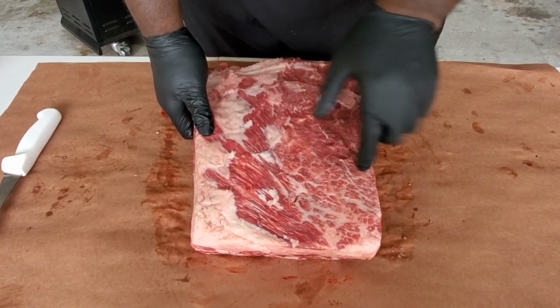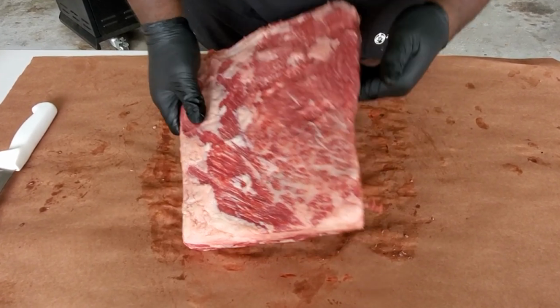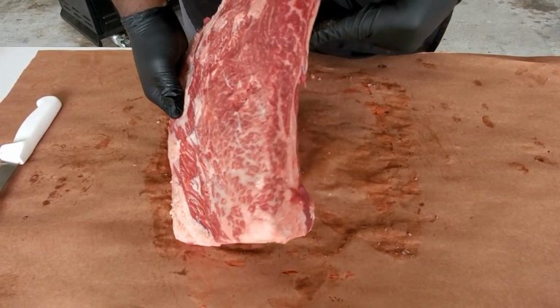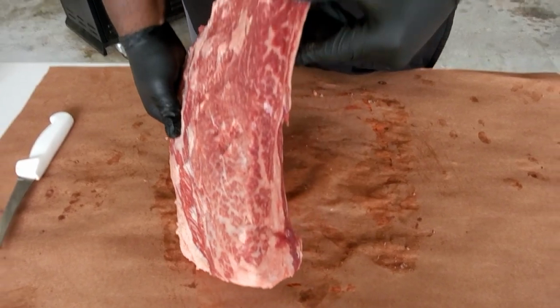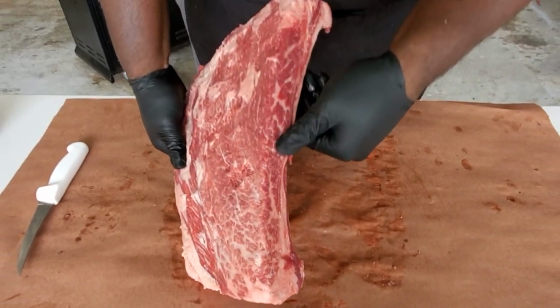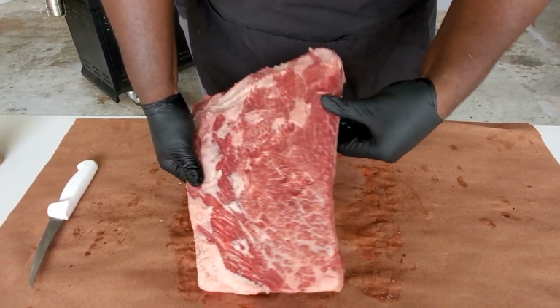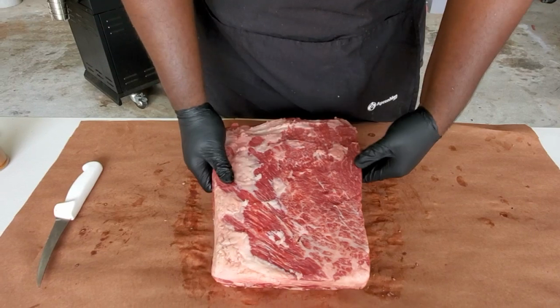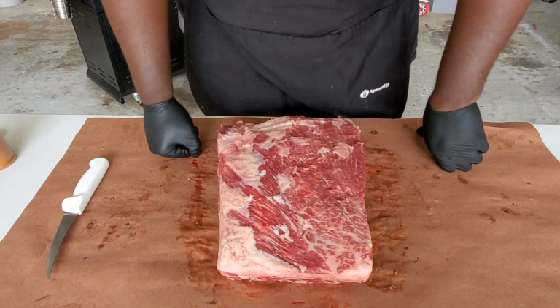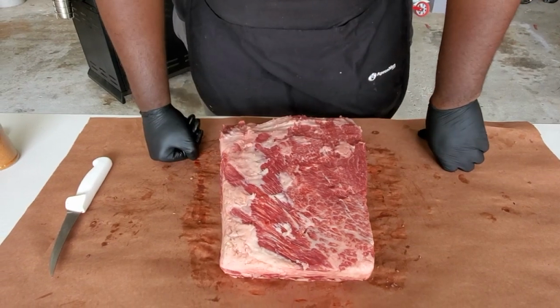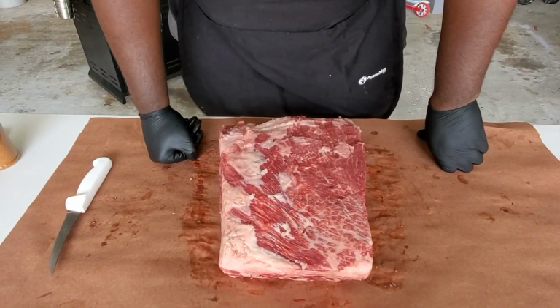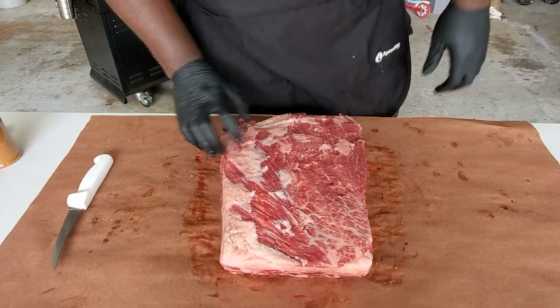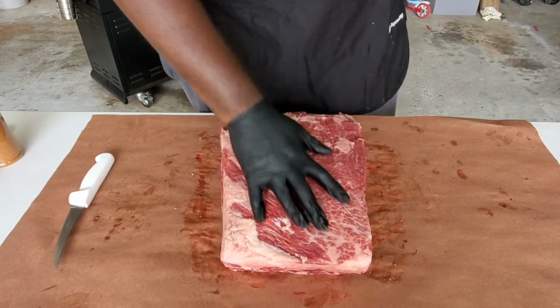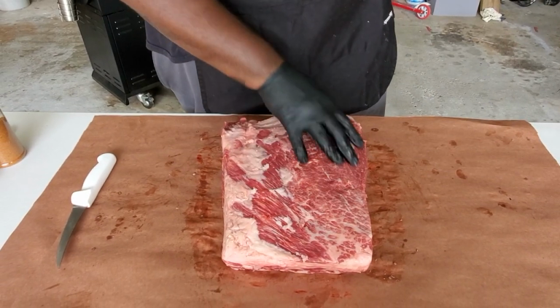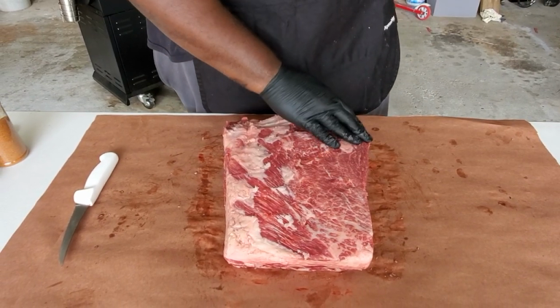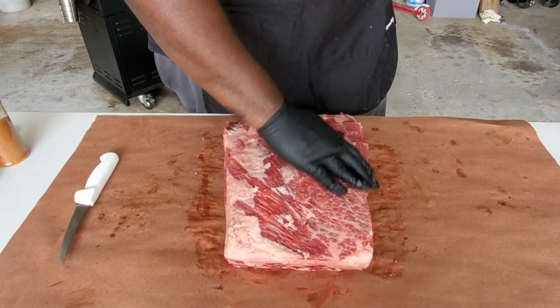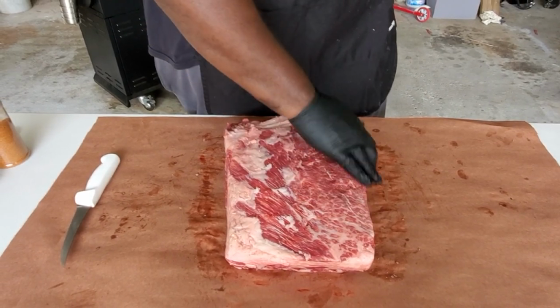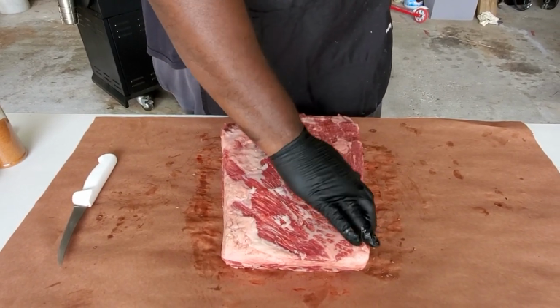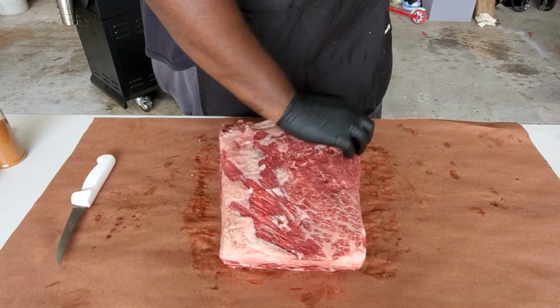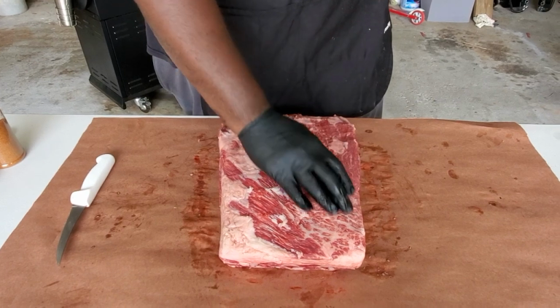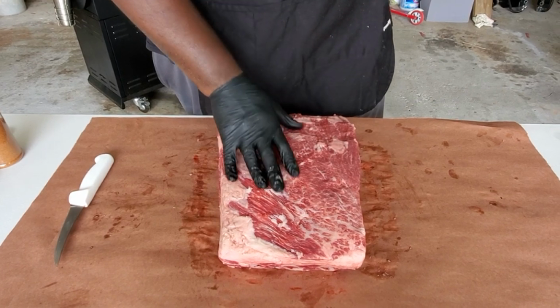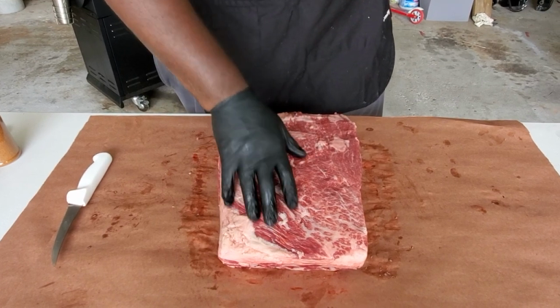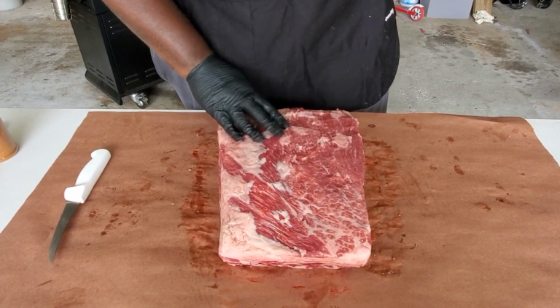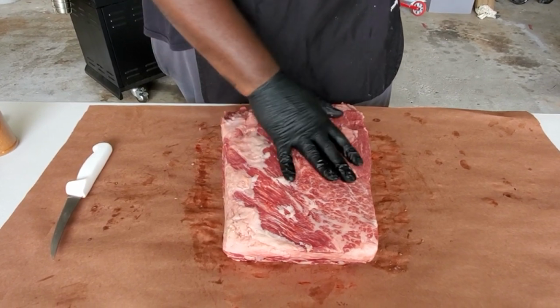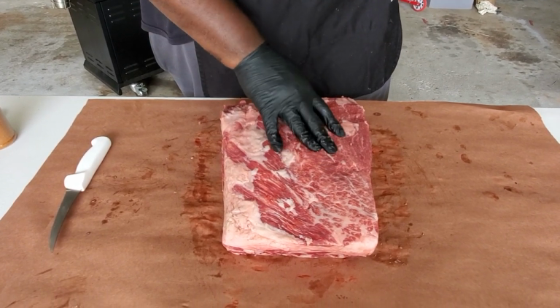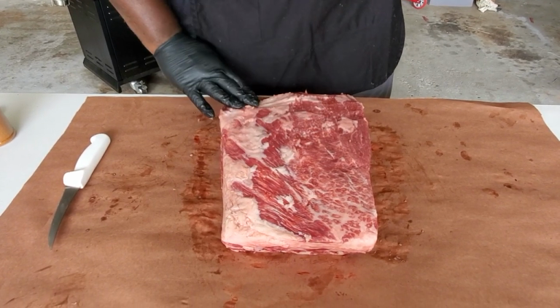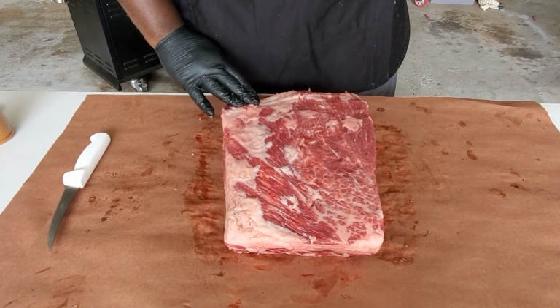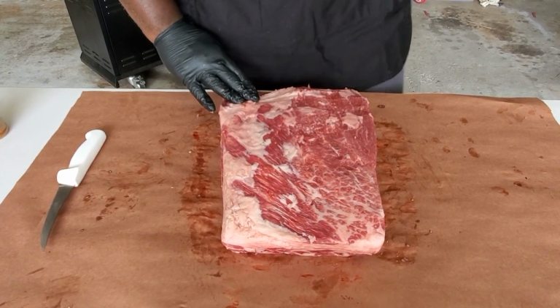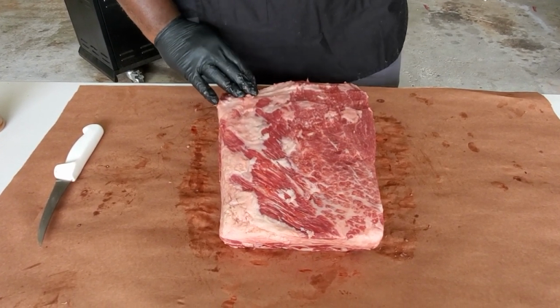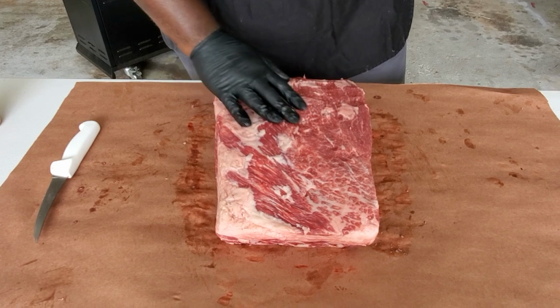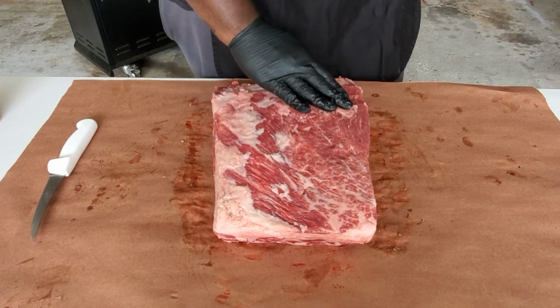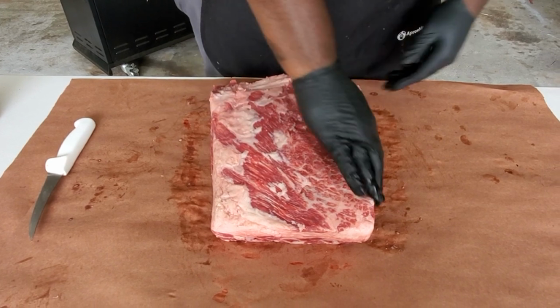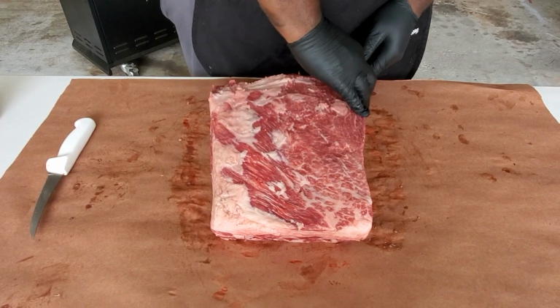You can see this marbling in this meat right here — even on the side, amazing marbling. This rack came from Snake River Farms. Their meat isn't 100% Wagyu, it's a breed of Angus and Wagyu cattle, but it's amazing and I'm excited to be able to cook it.